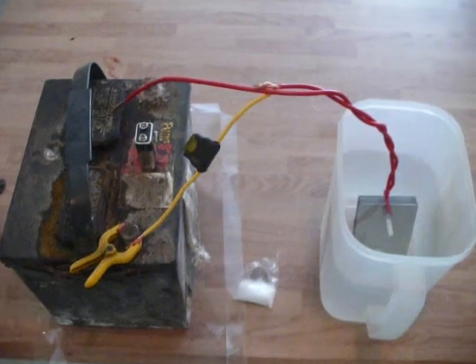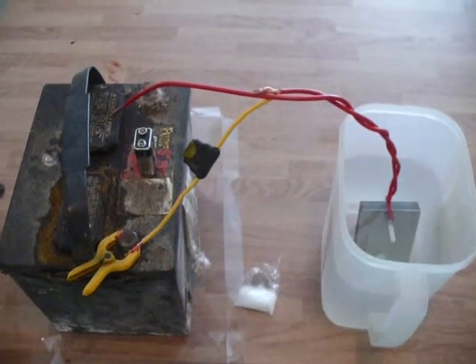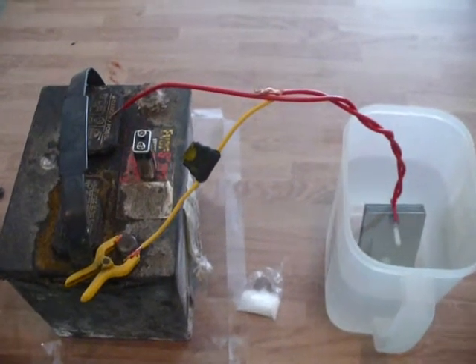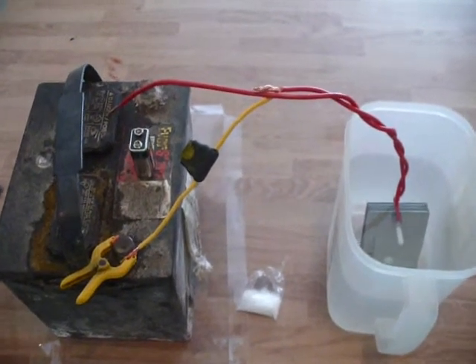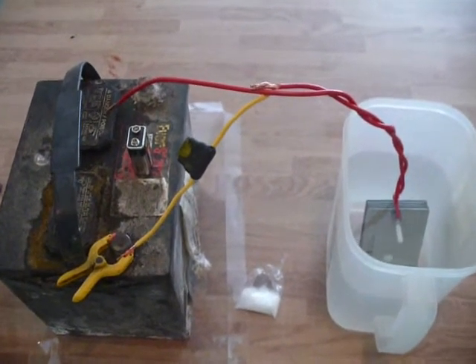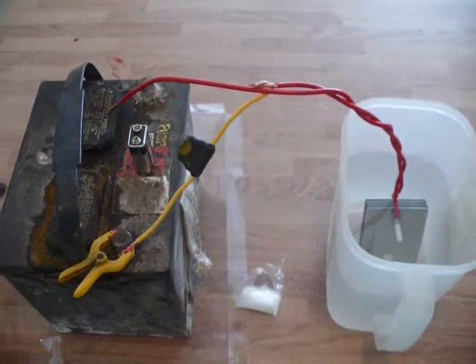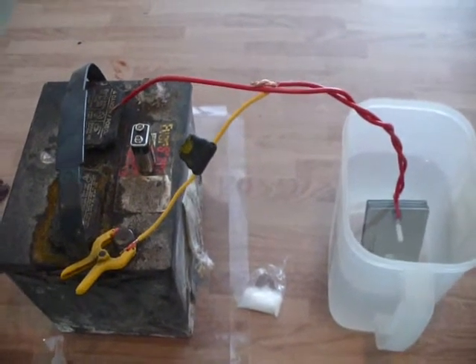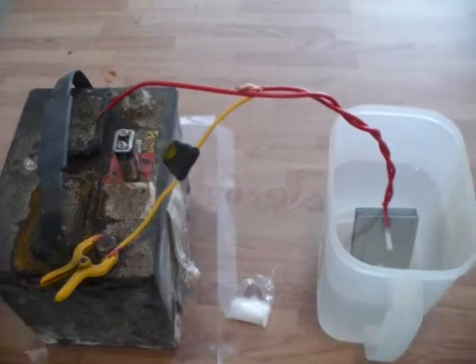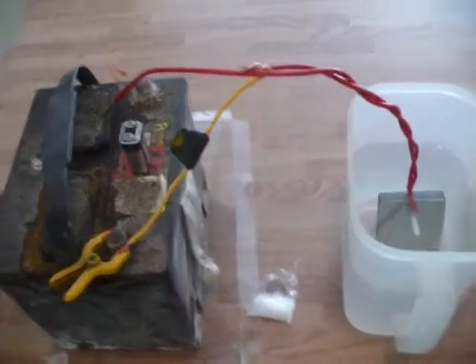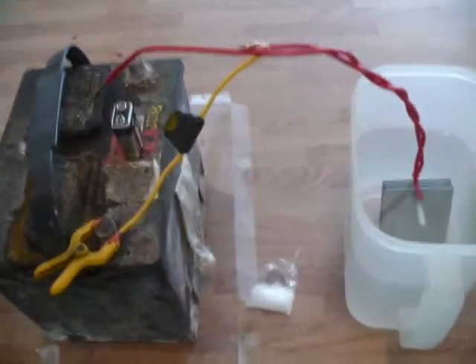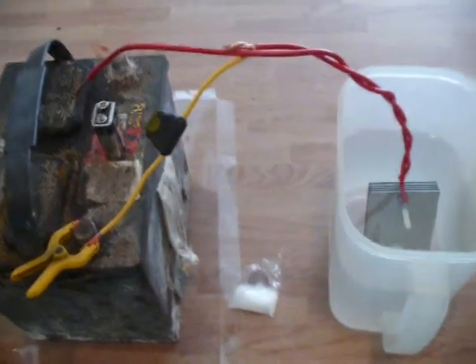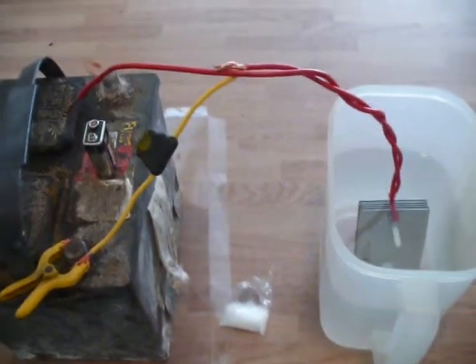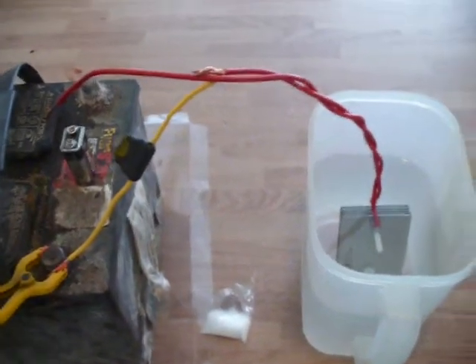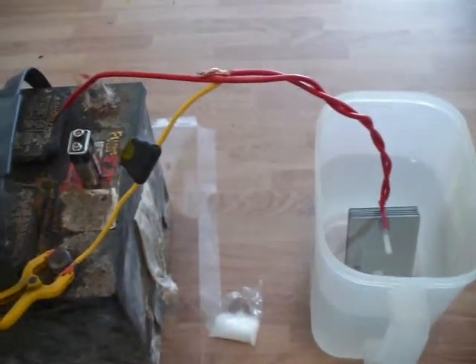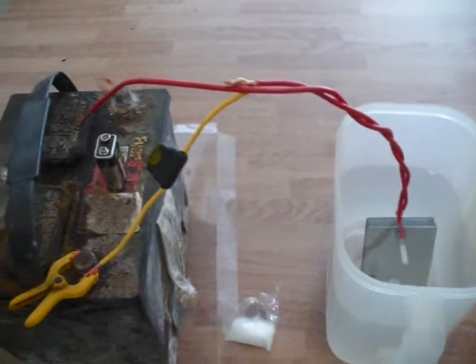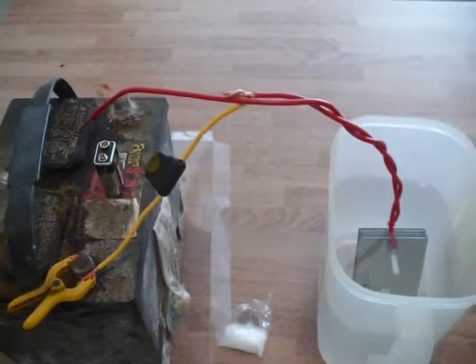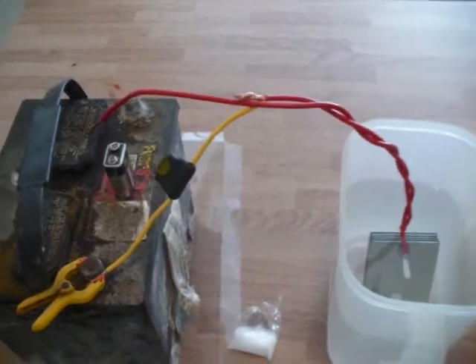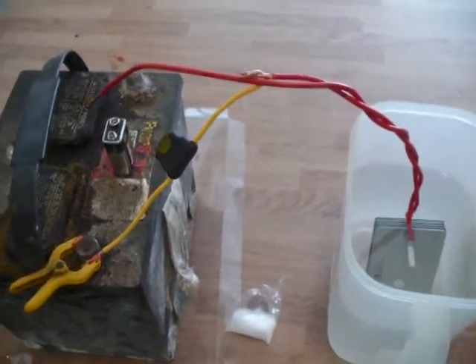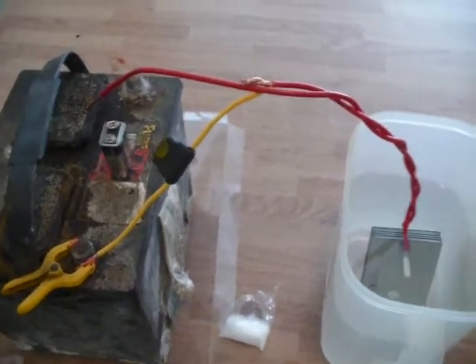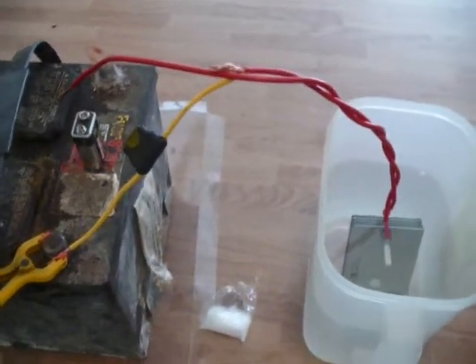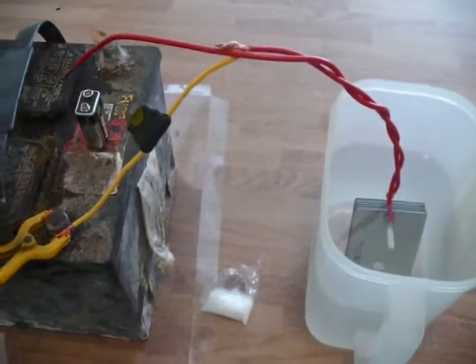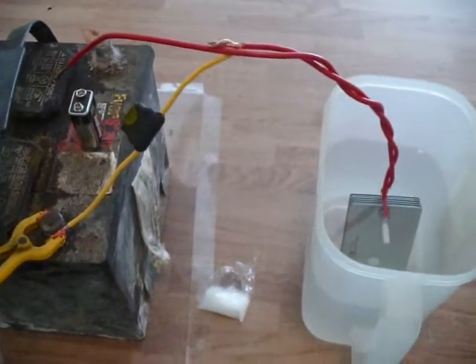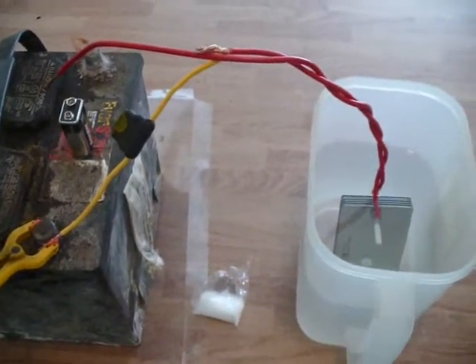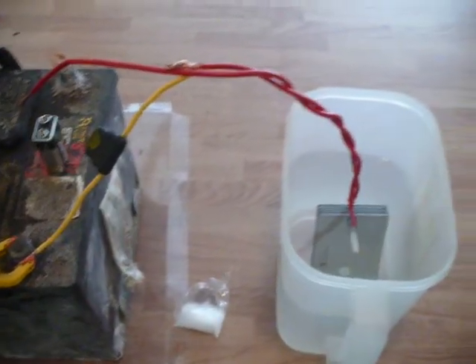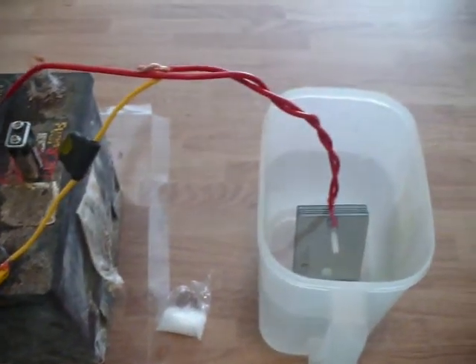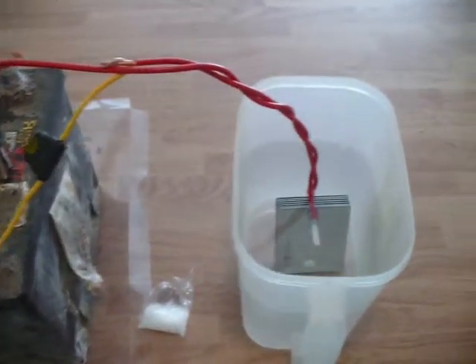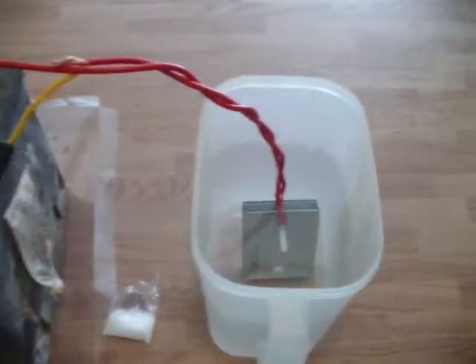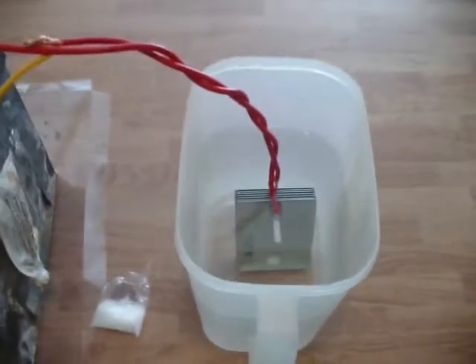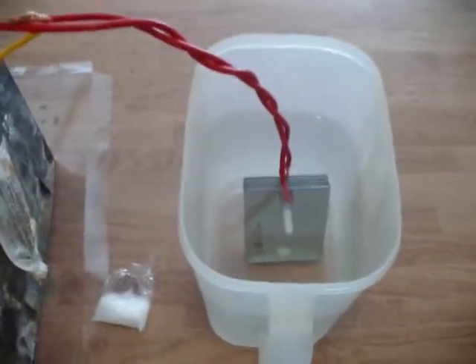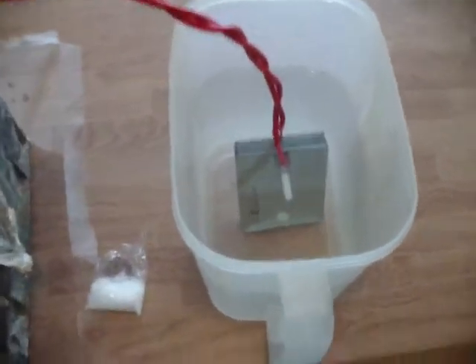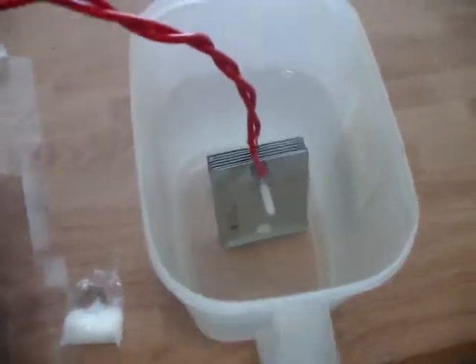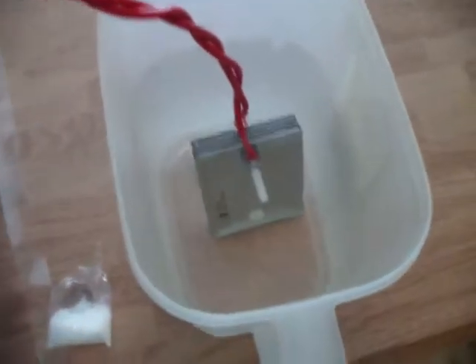Here's my little homemade hydrogen generator setup. This is the absolute most simple way I could find to do it.